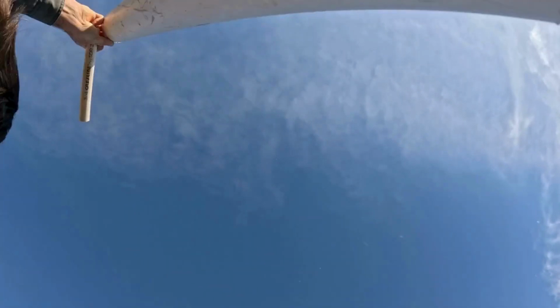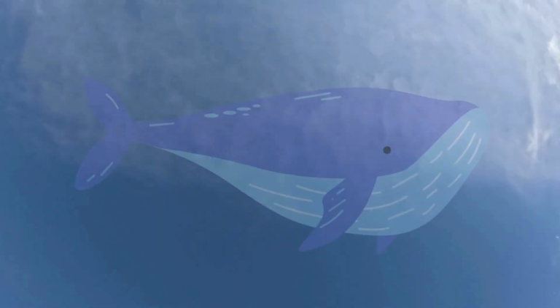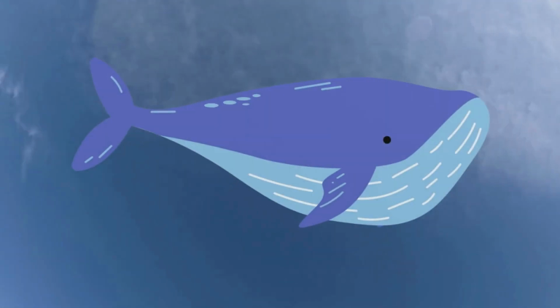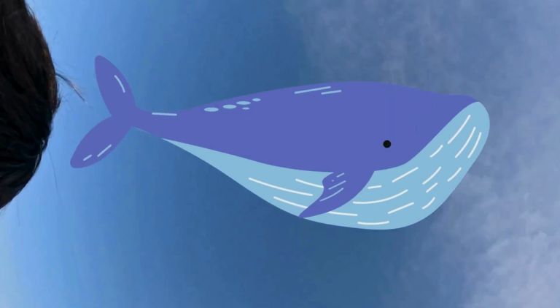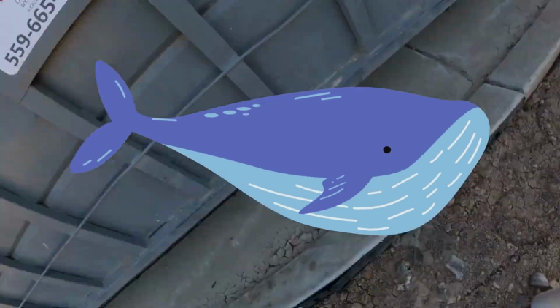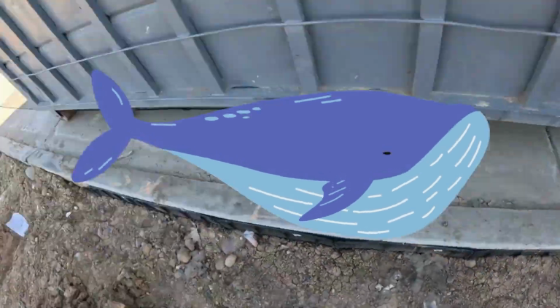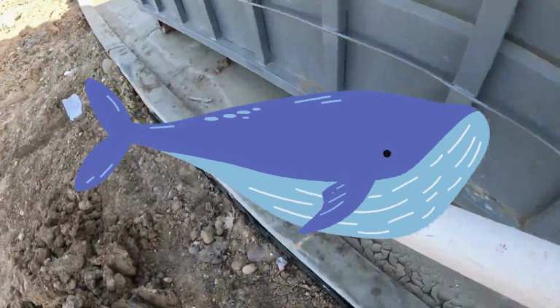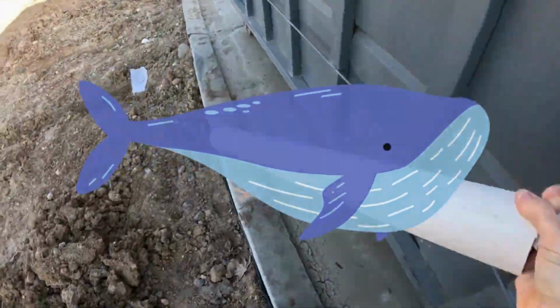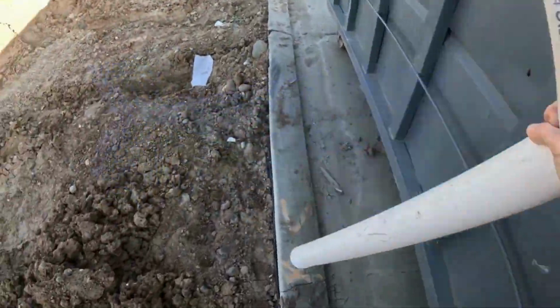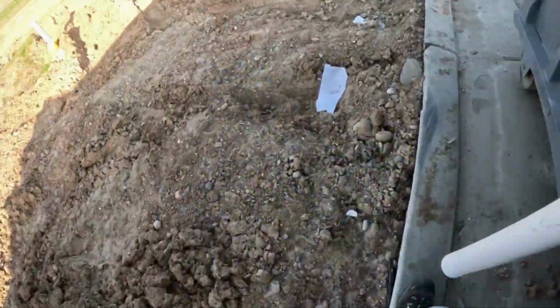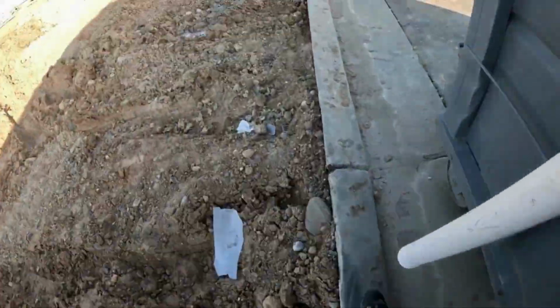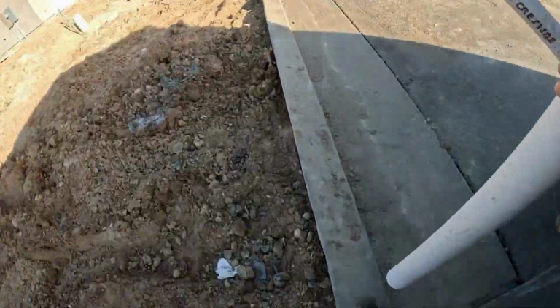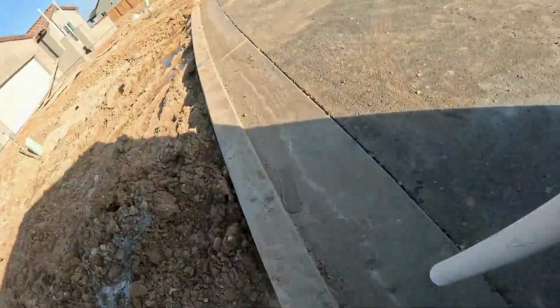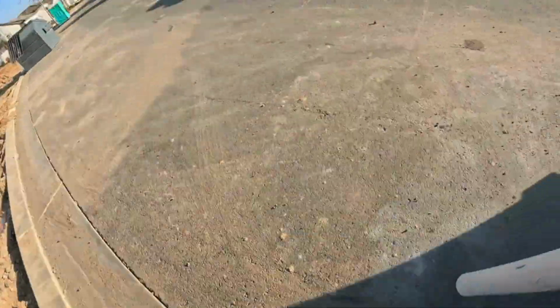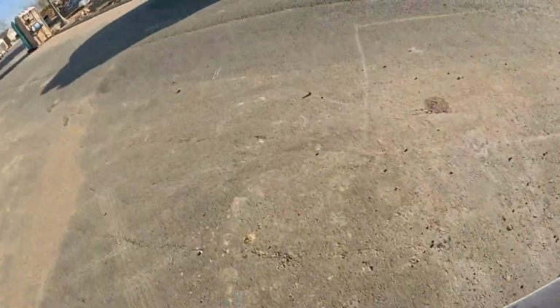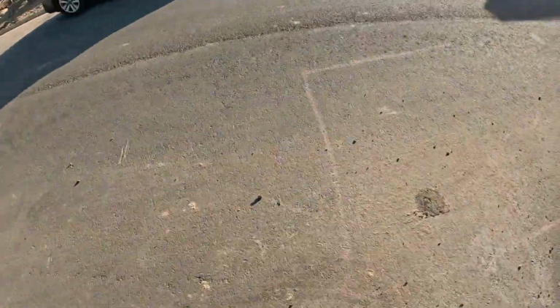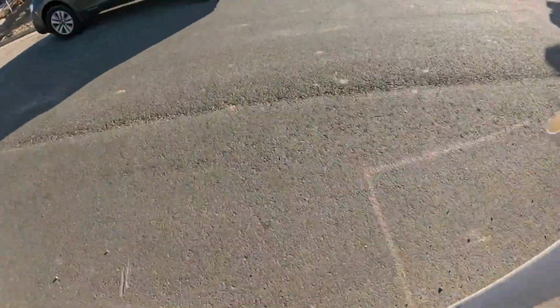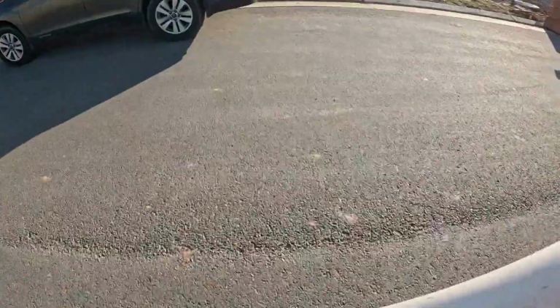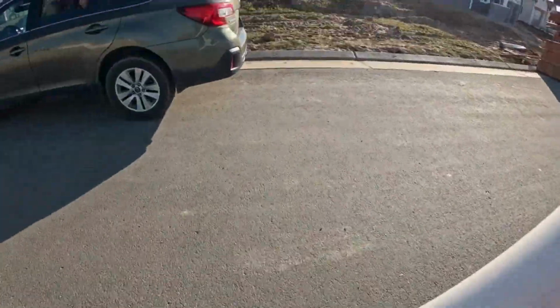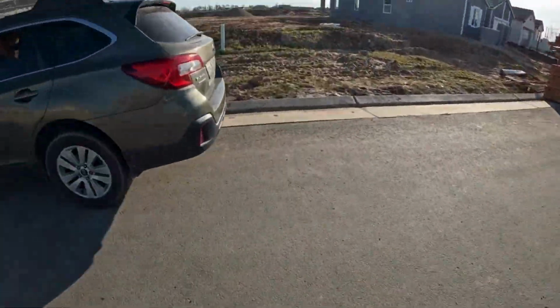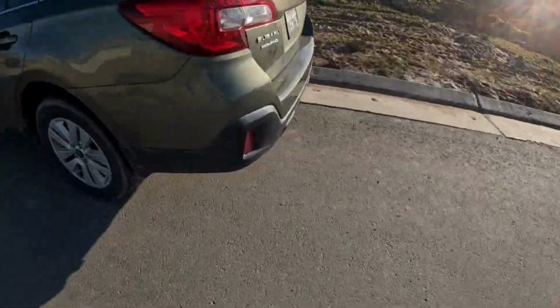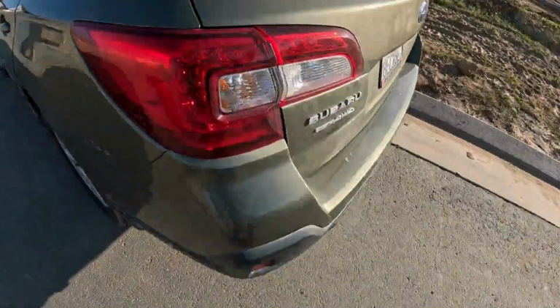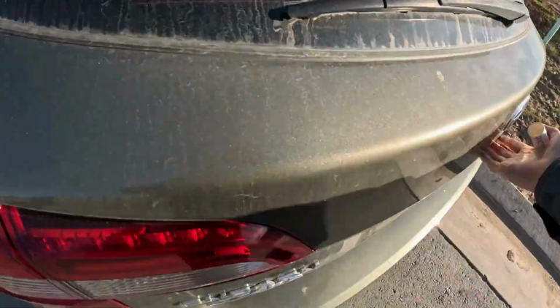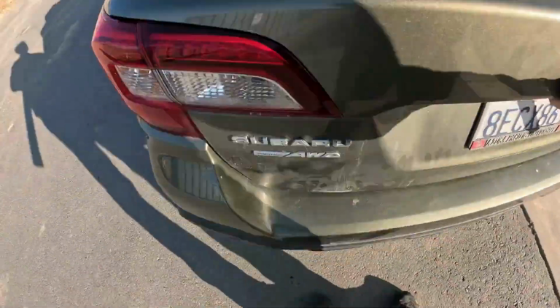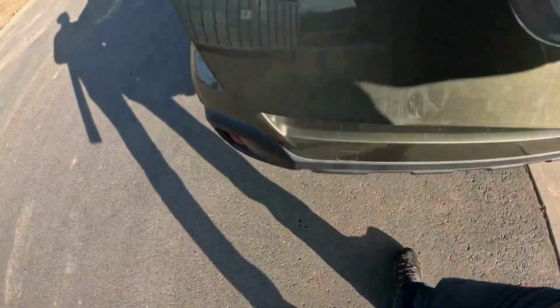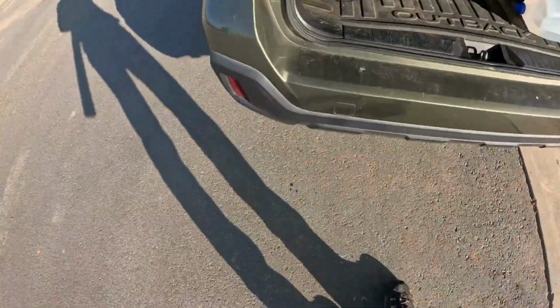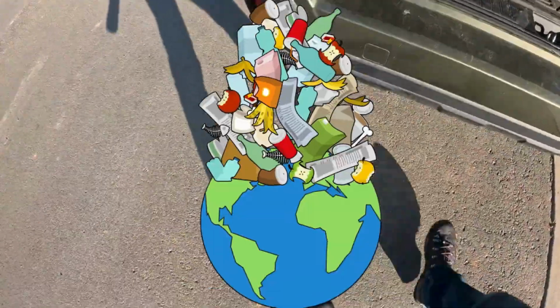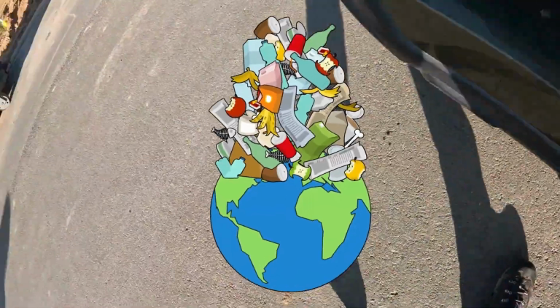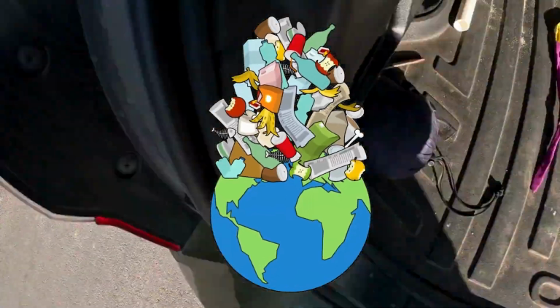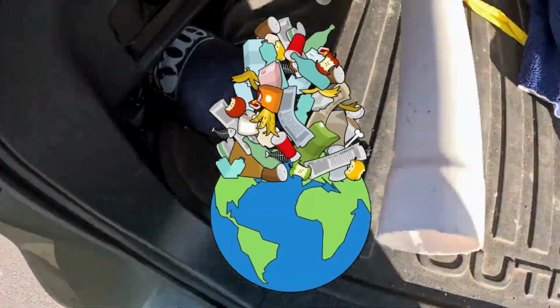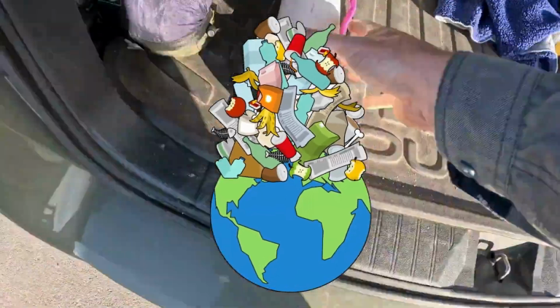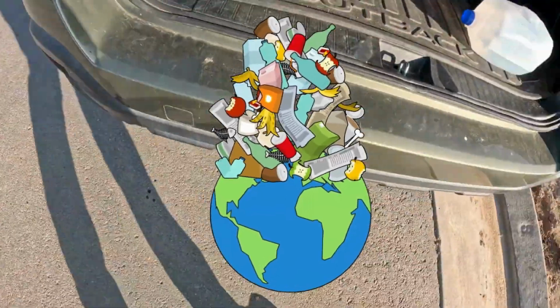That's nearly 2,000 blue whales worth of waste. Only about 50% of this material was recycled or composted, but more than 146 million tons were landfilled. That's wild!